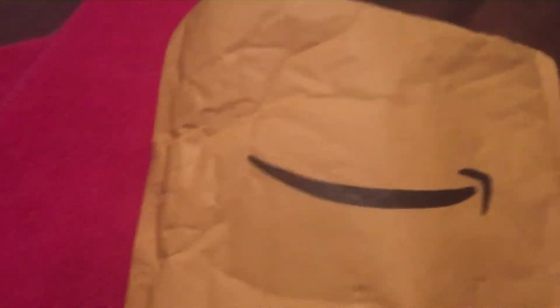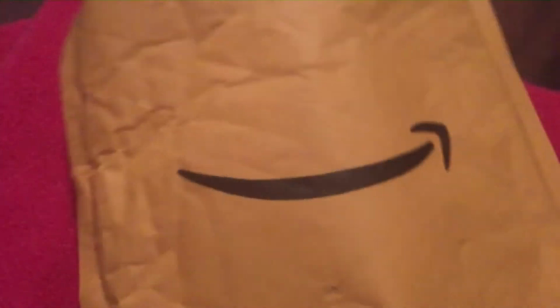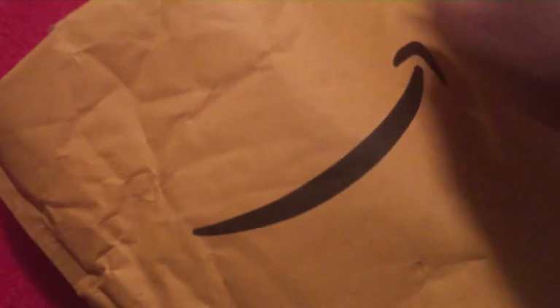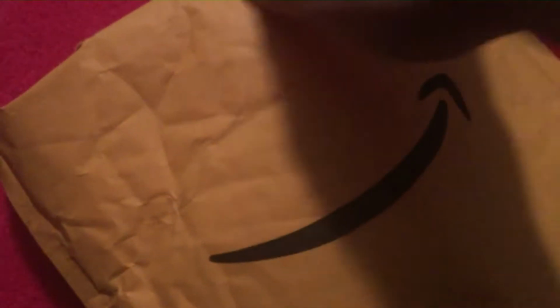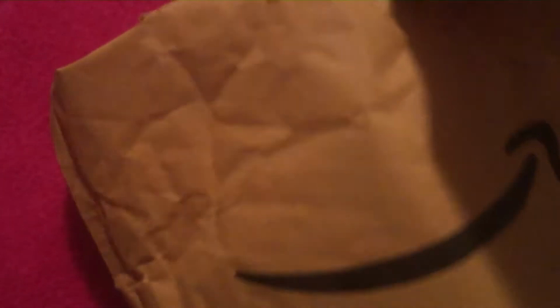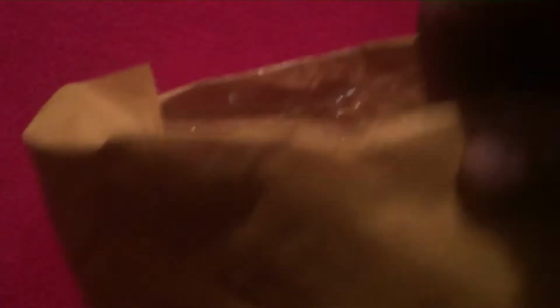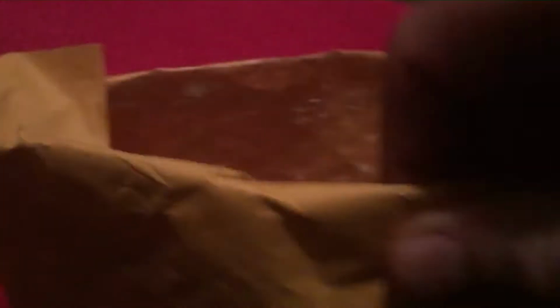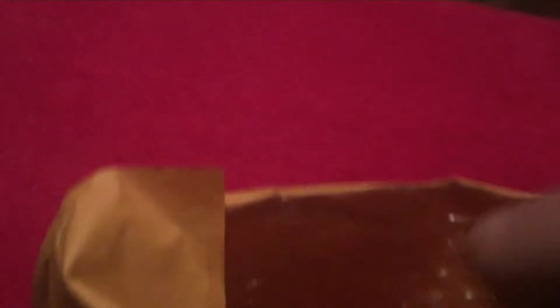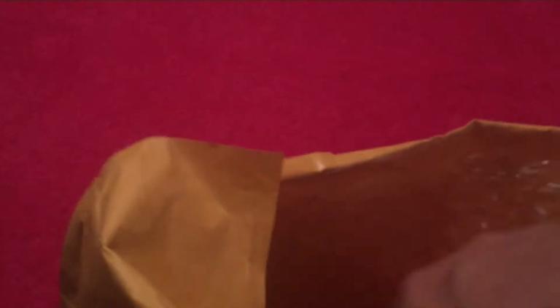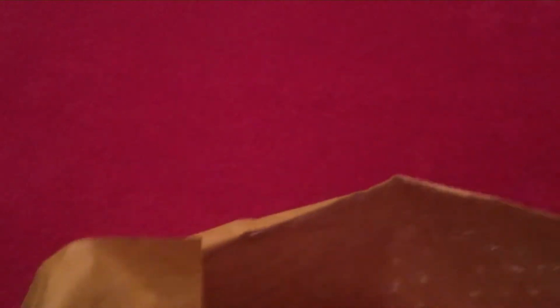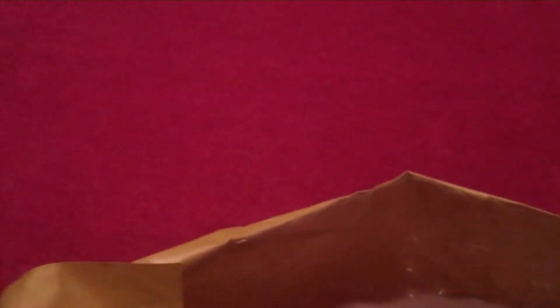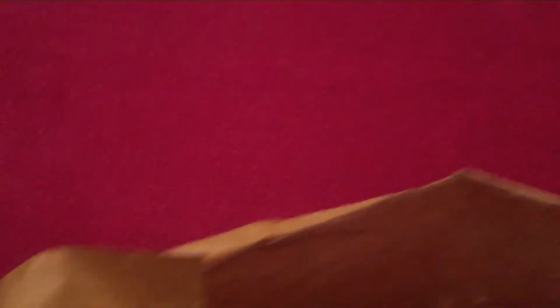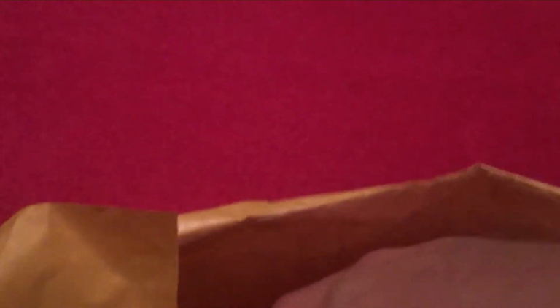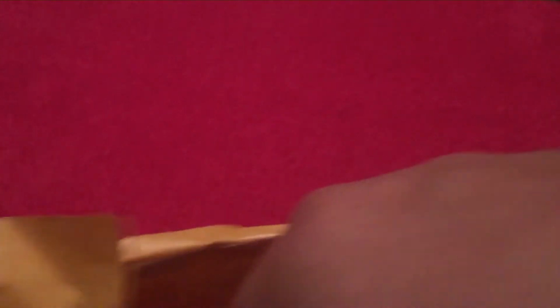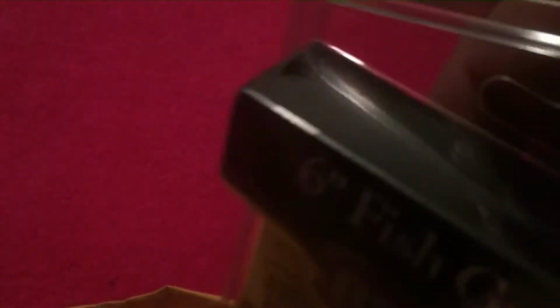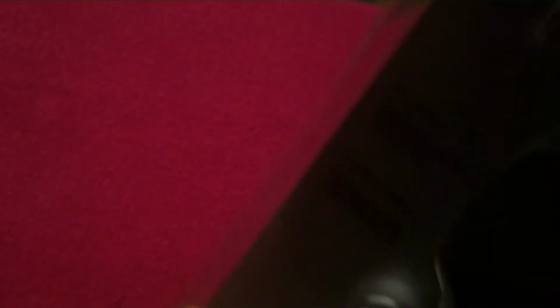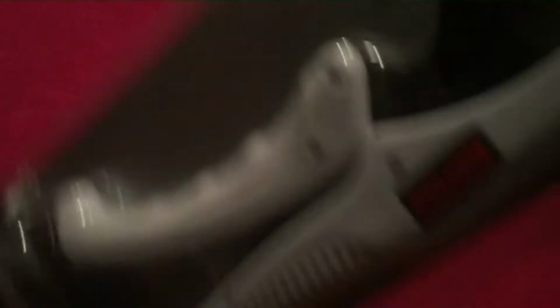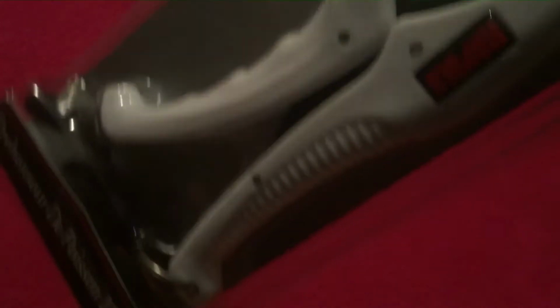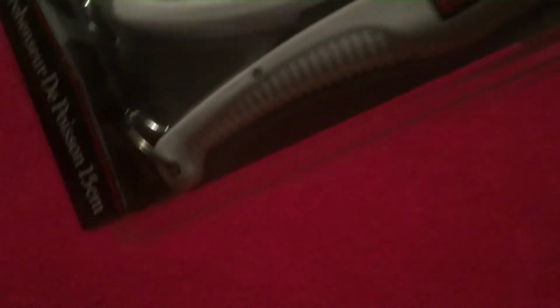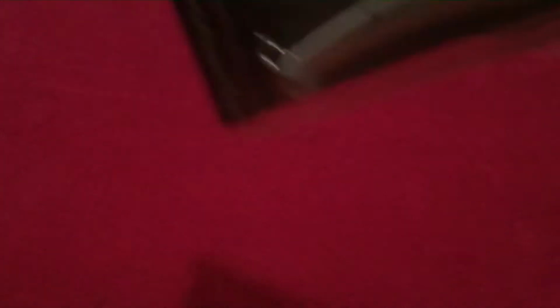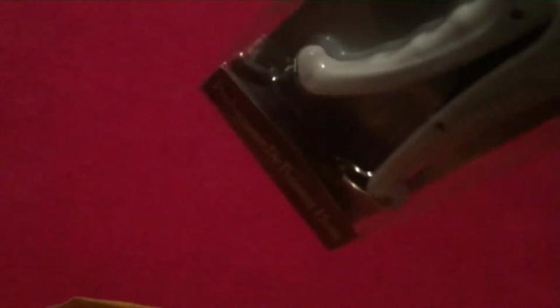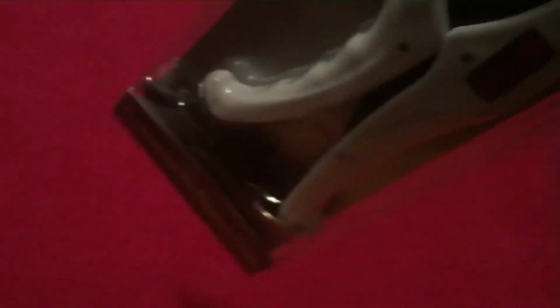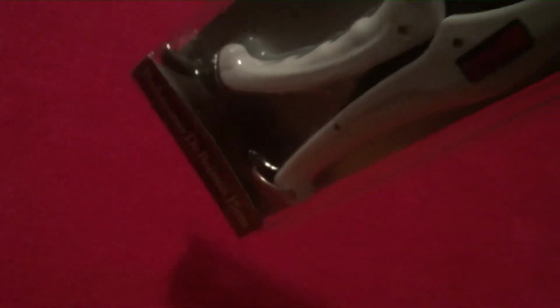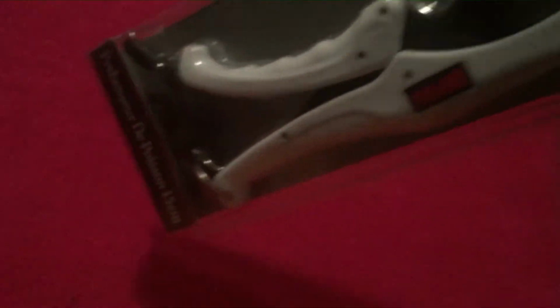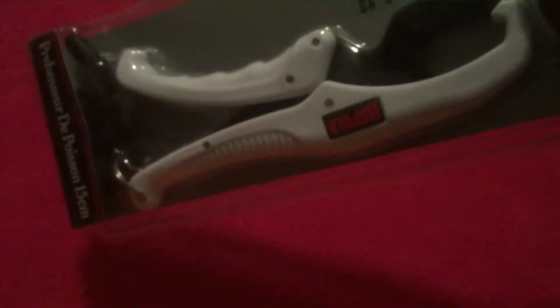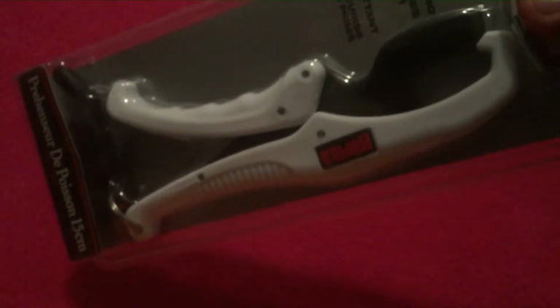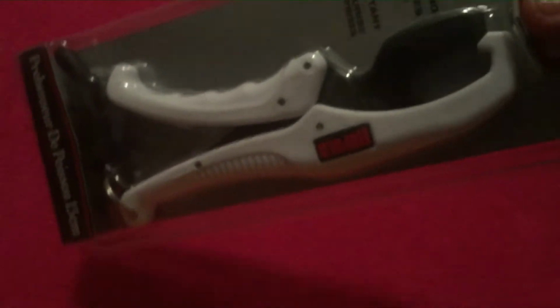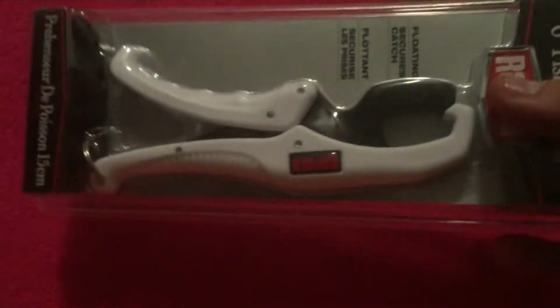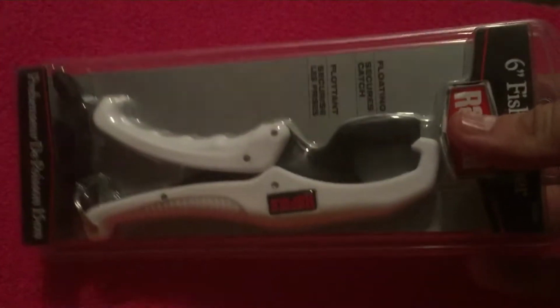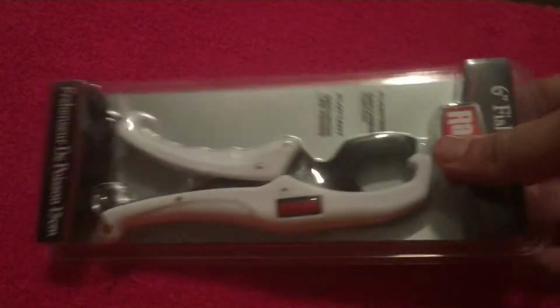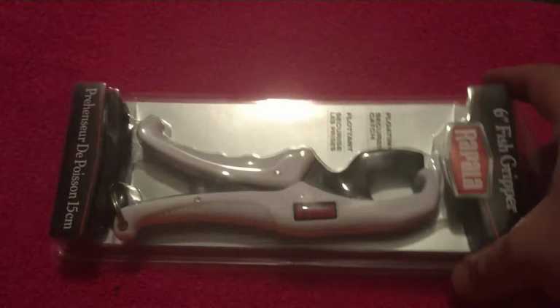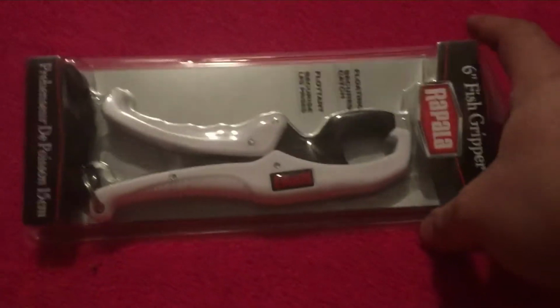I got another YouTube contest unboxing — I got it today. This is from Brandon and Sharon. I'll leave a link in the description to his YouTube channel. Please go subscribe to him and tell him Patpaw sent you. I won $50 worth of fishing gear.